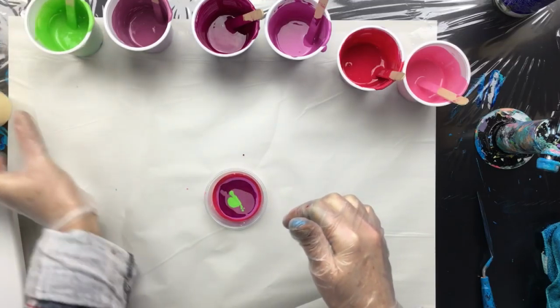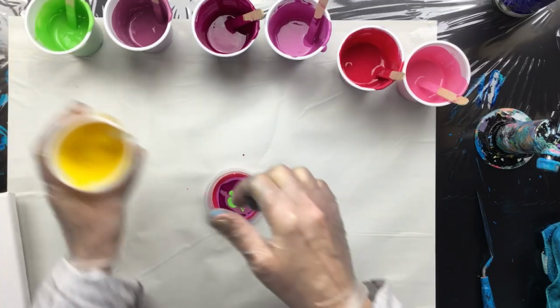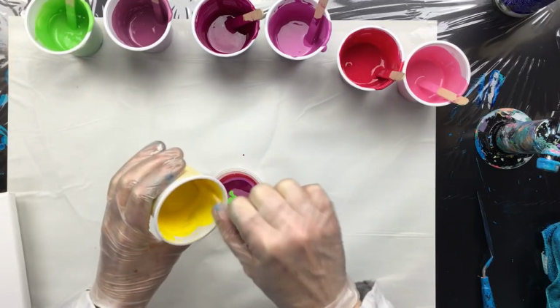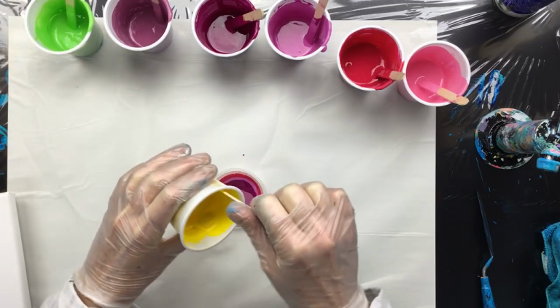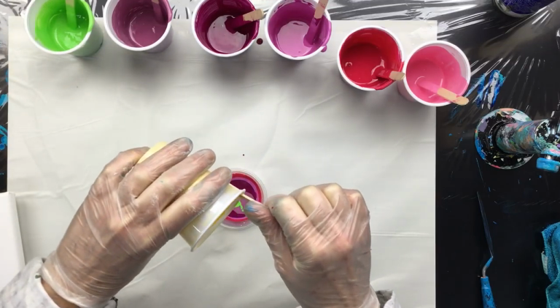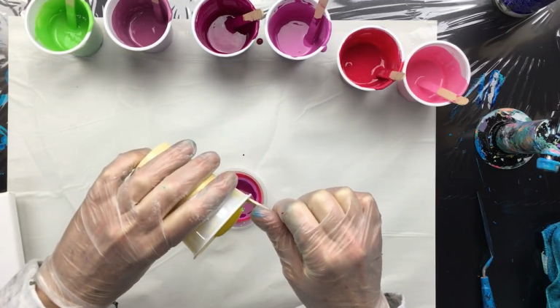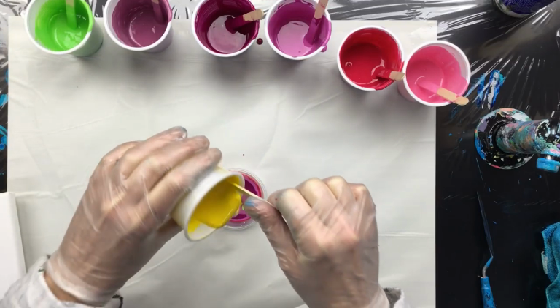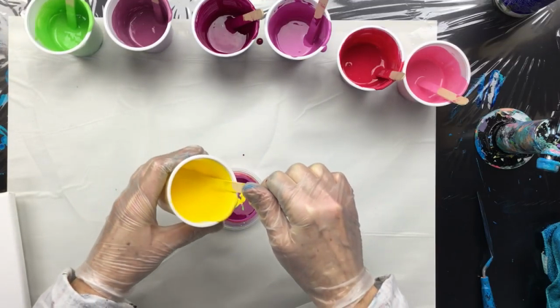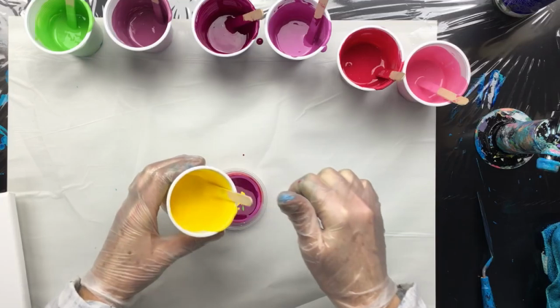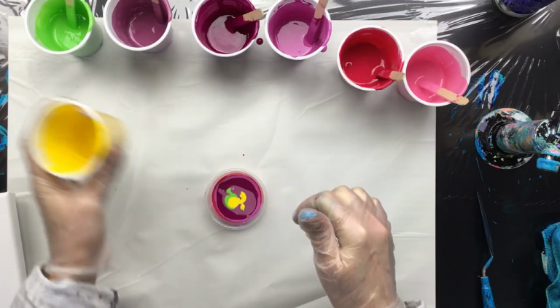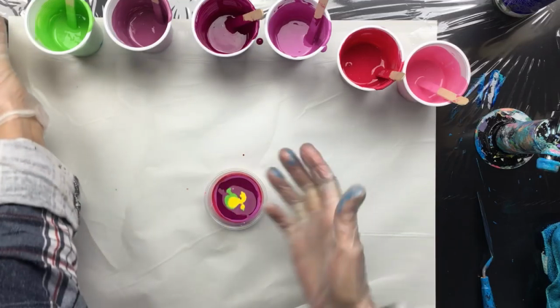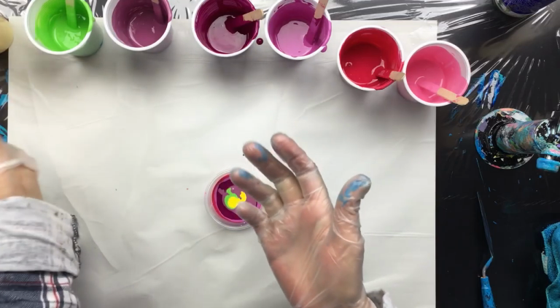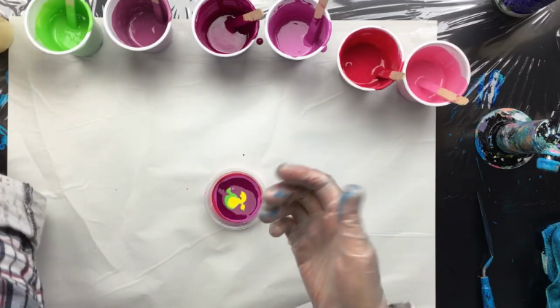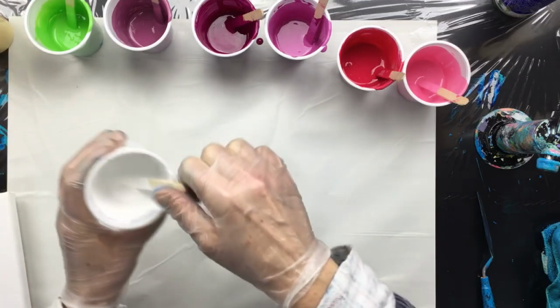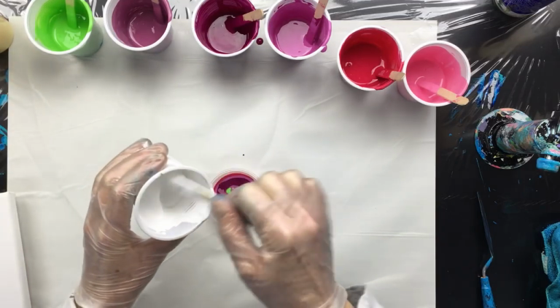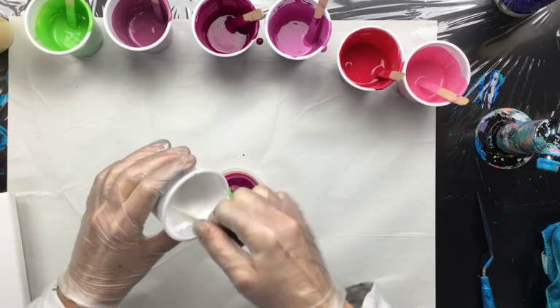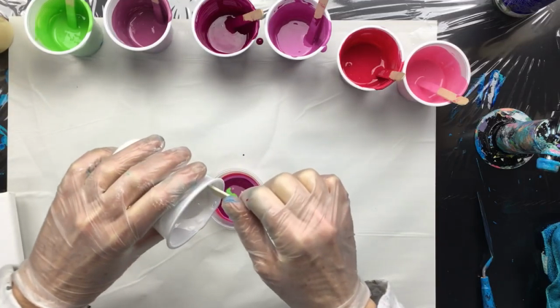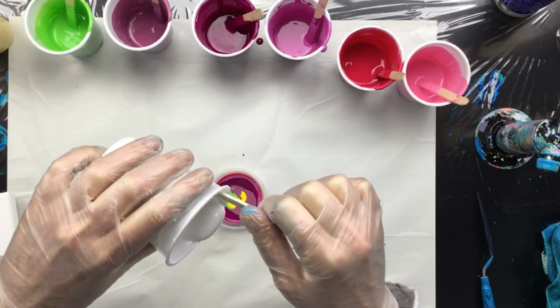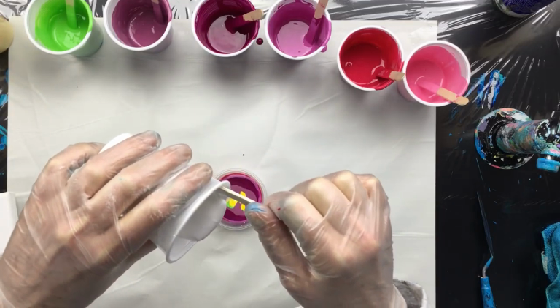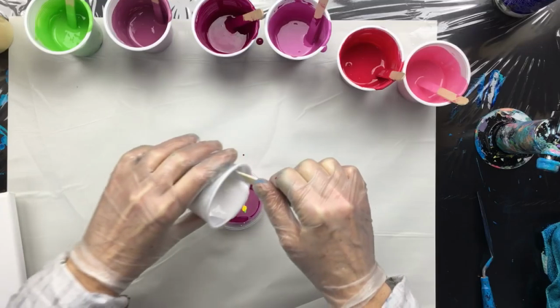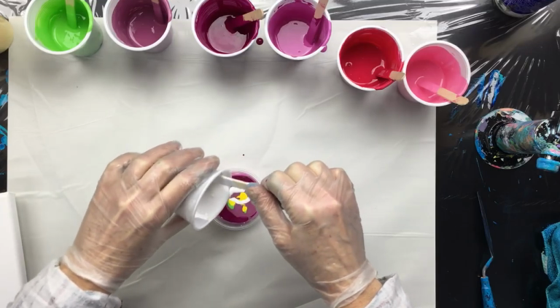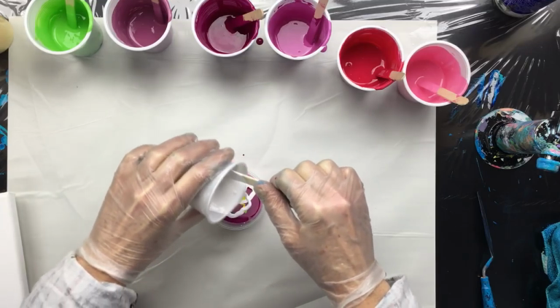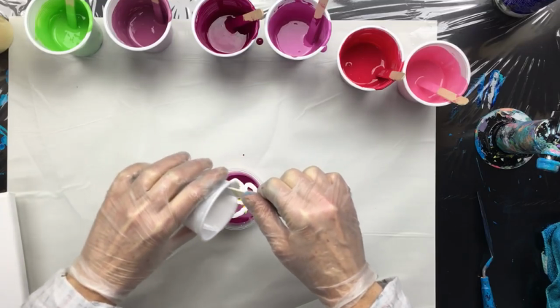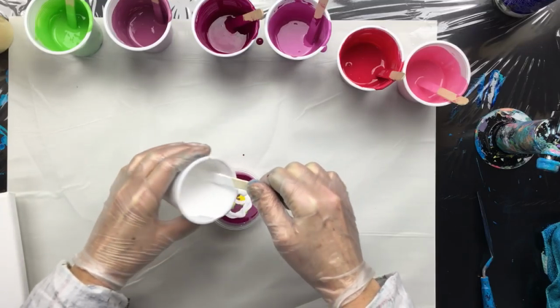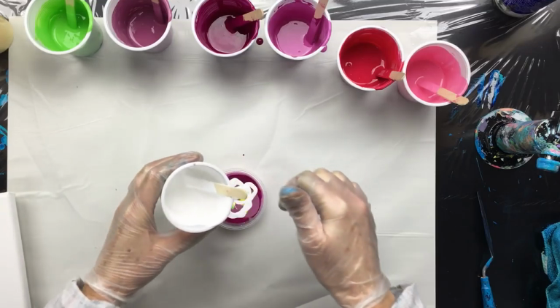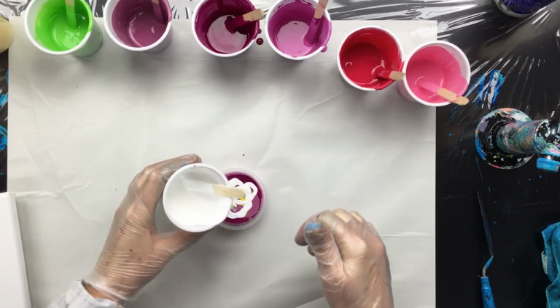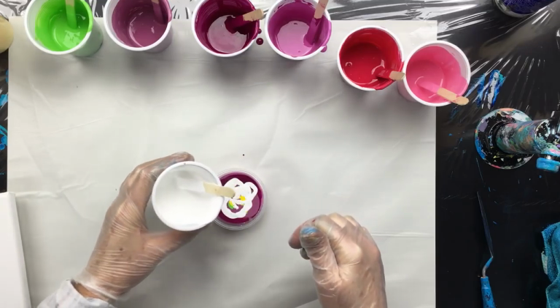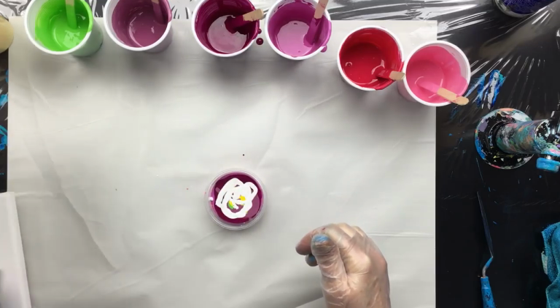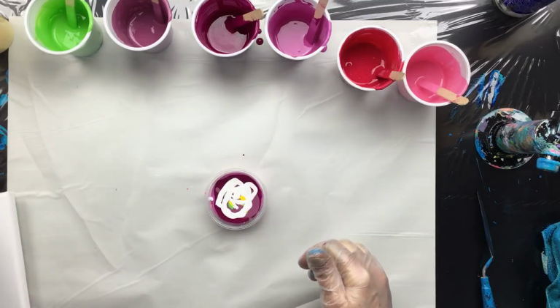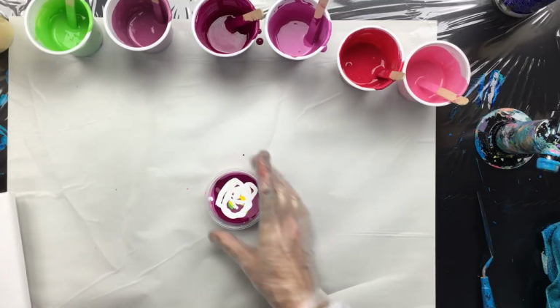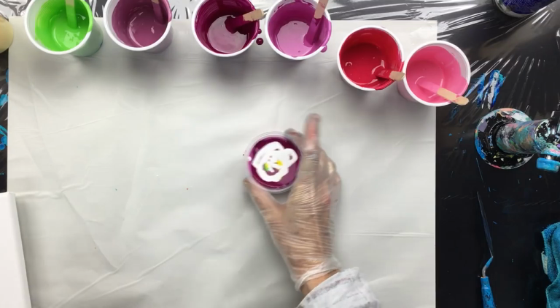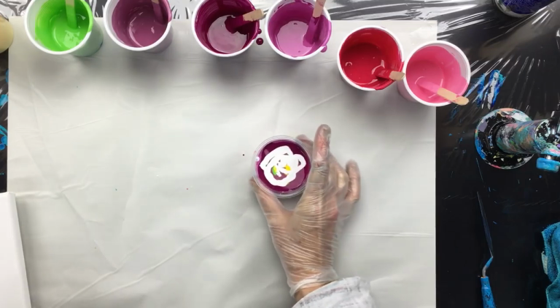And with the yellow. Pouring it up high because I want that effect. Okay, that'll be enough.